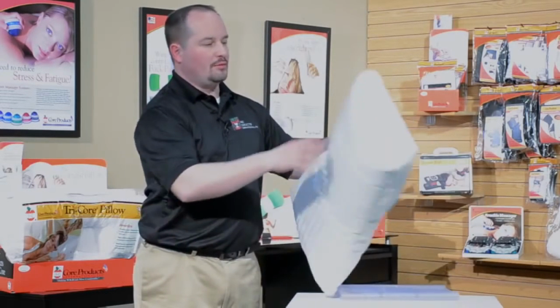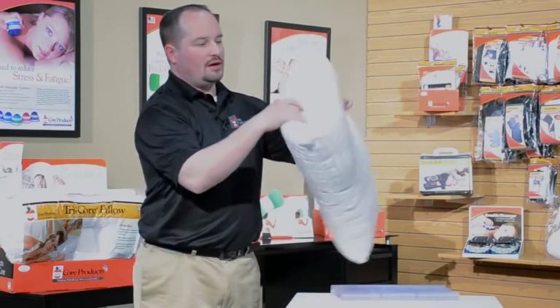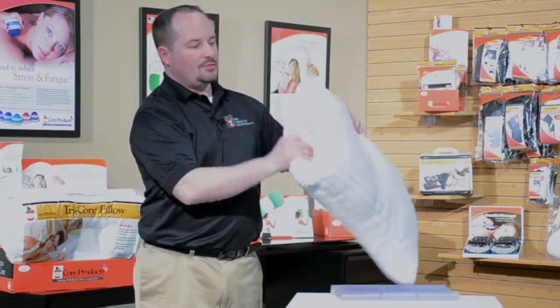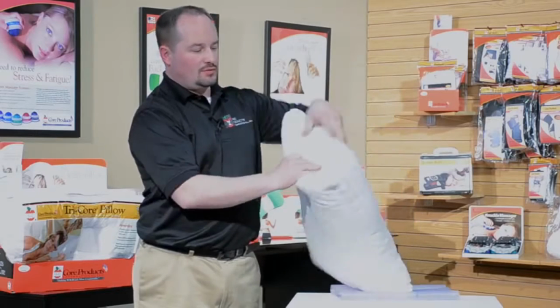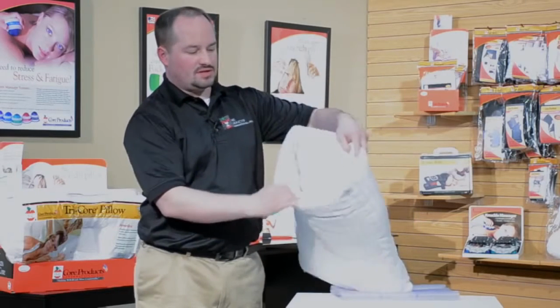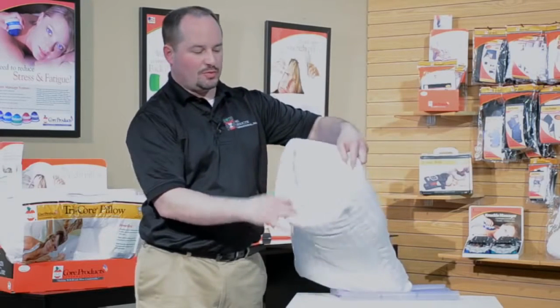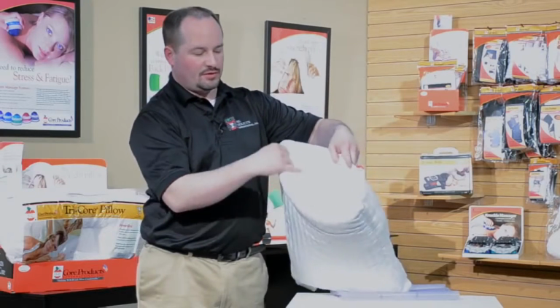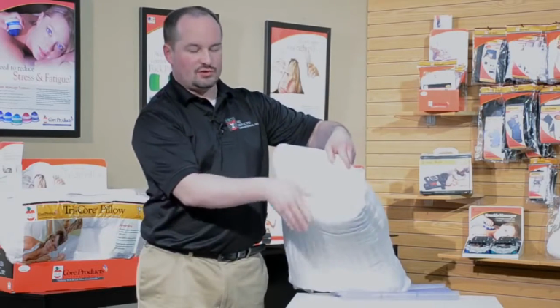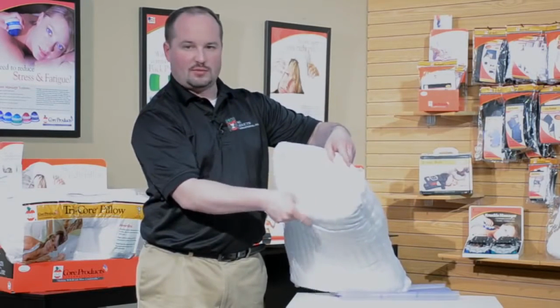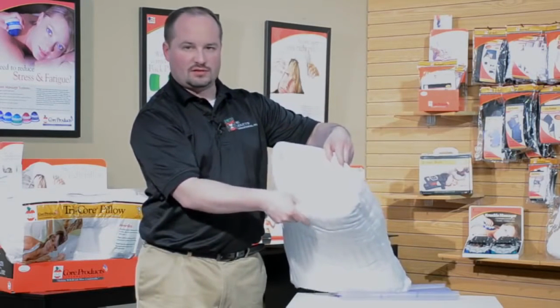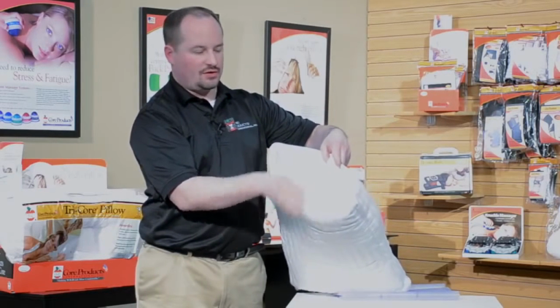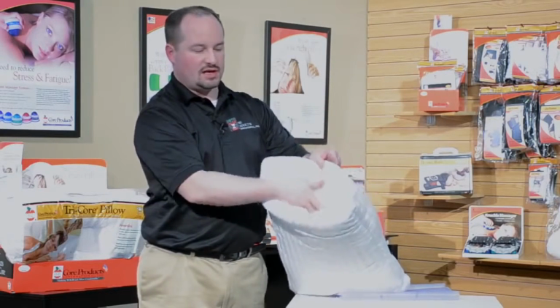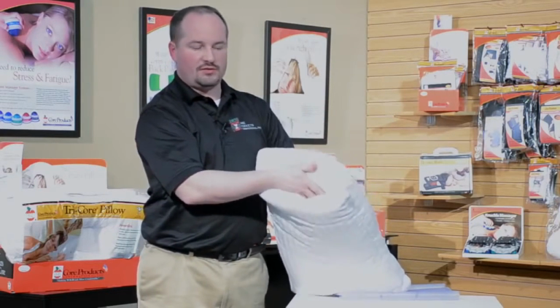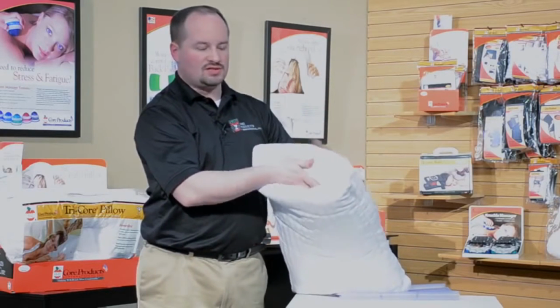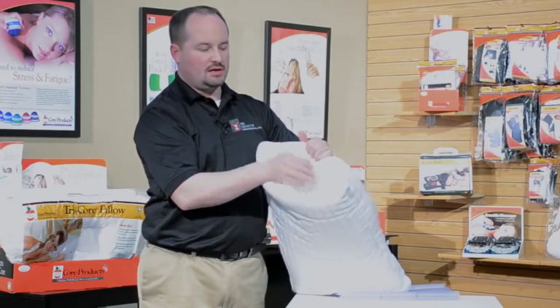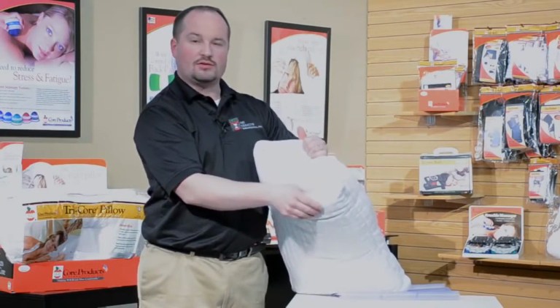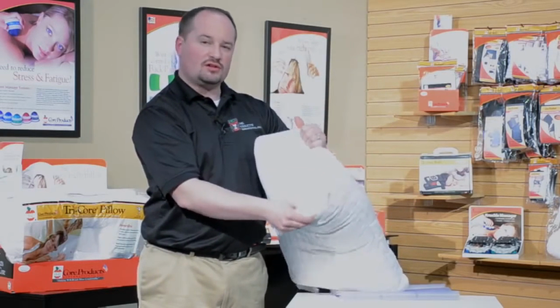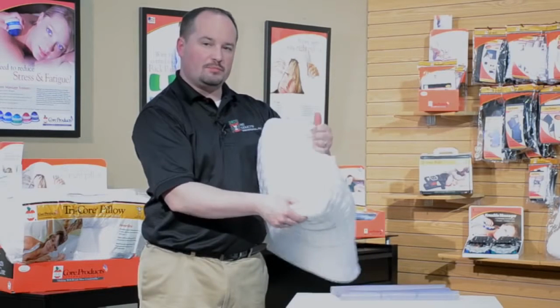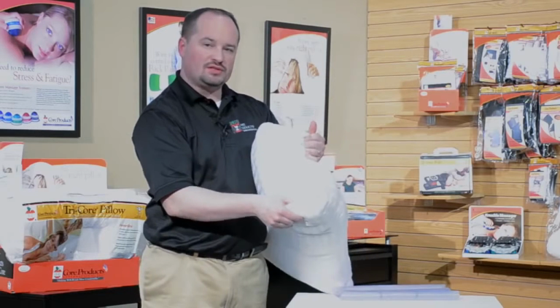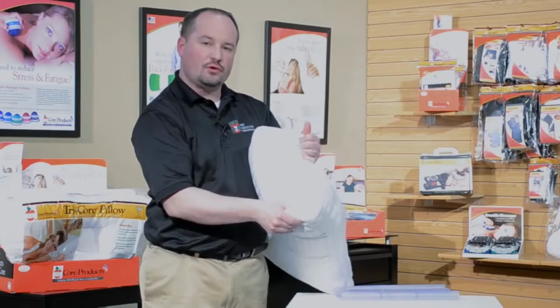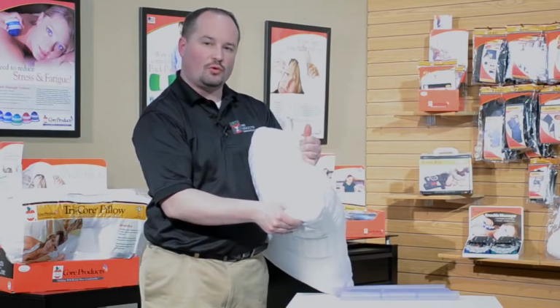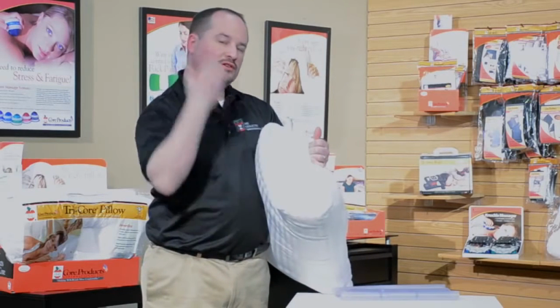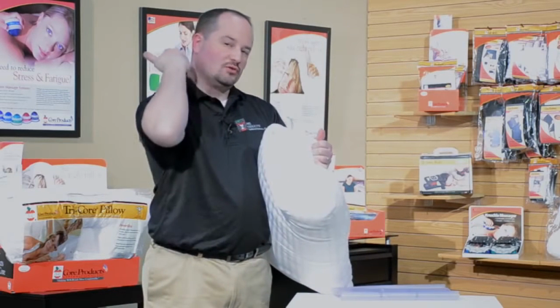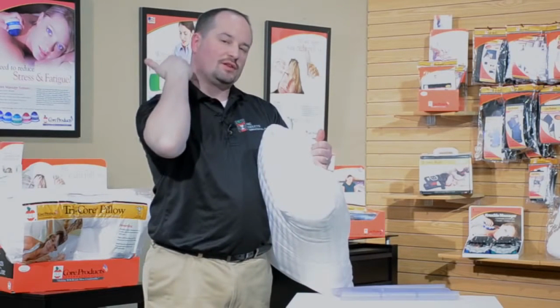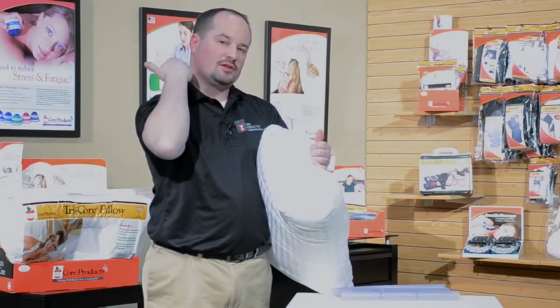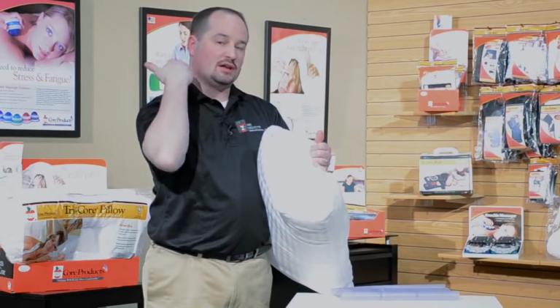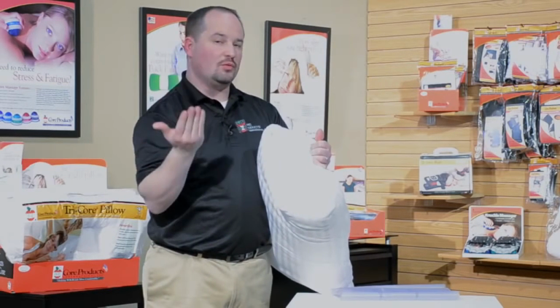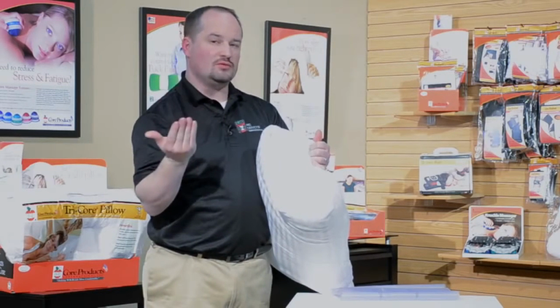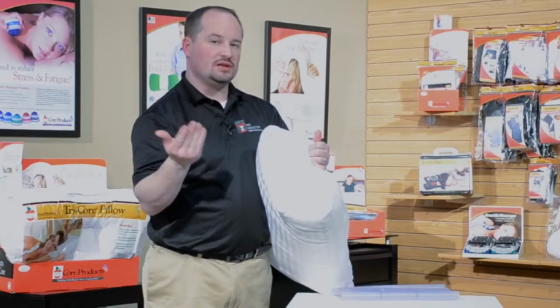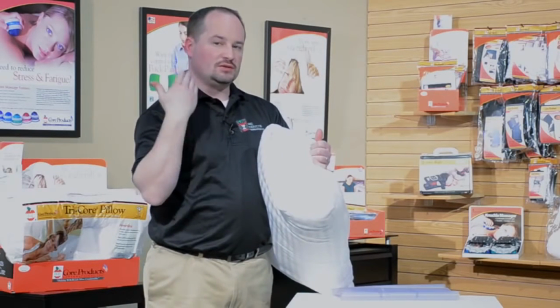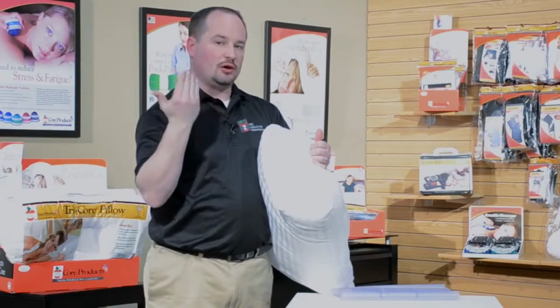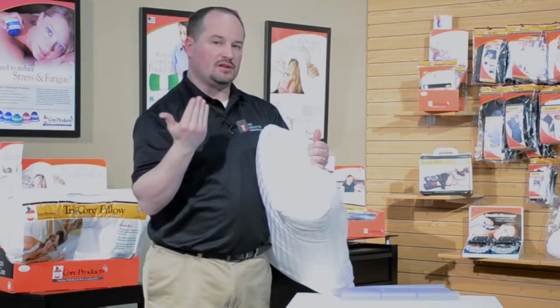The pillow zips open — there are two fiber layers, a thinner side and a thicker side, and there's also a built-in foam roll to go directly under the neck if you want to use it to help get you the proper support.